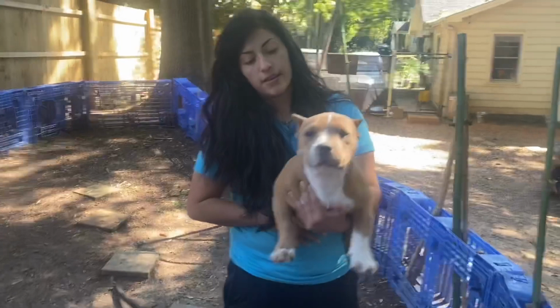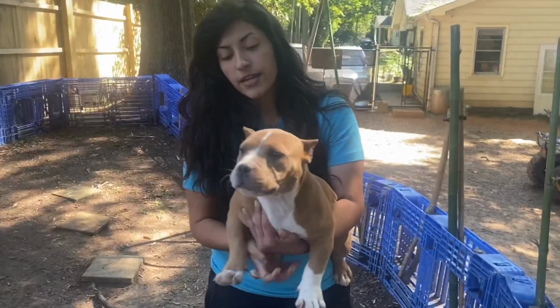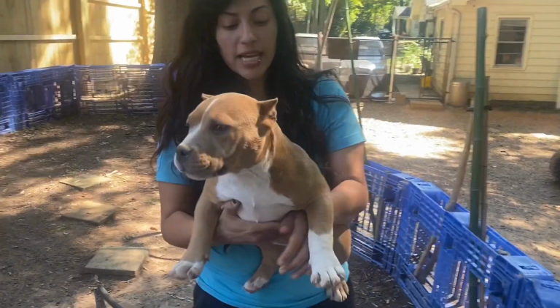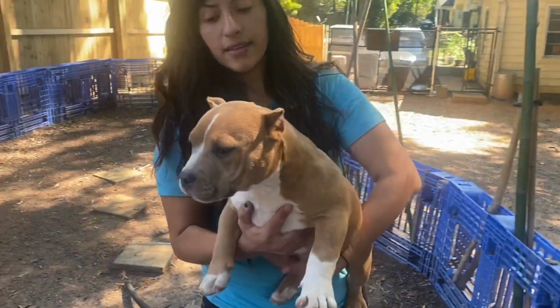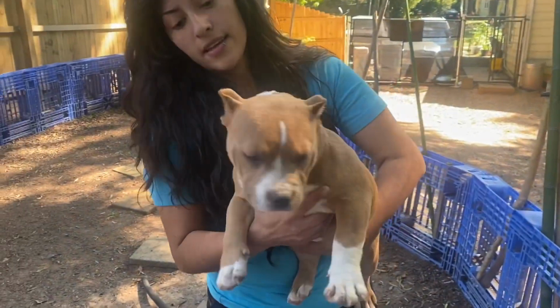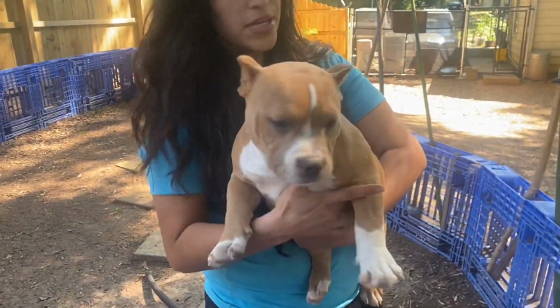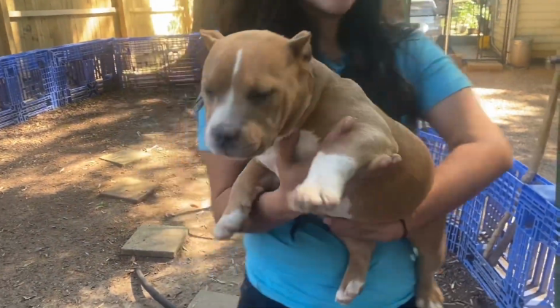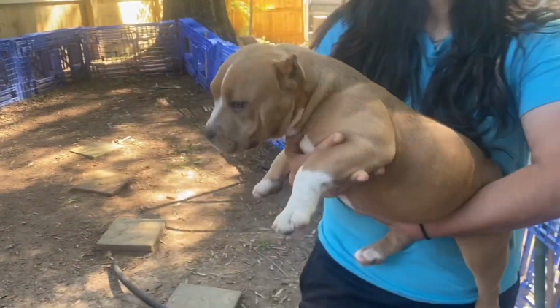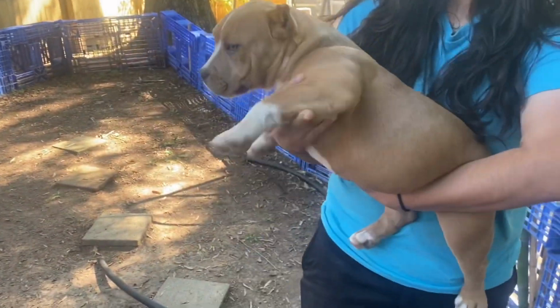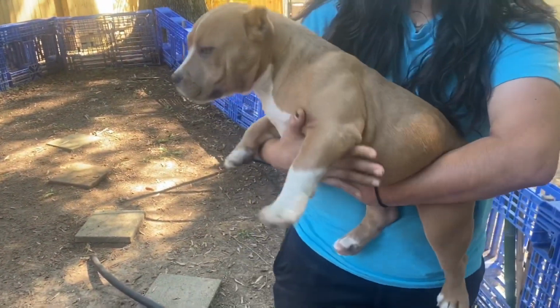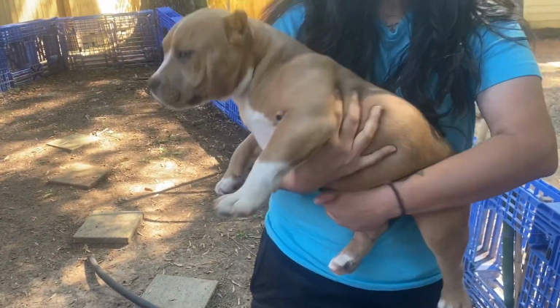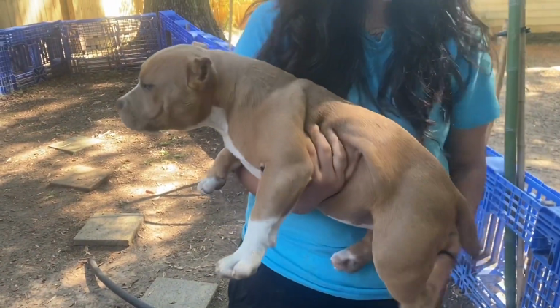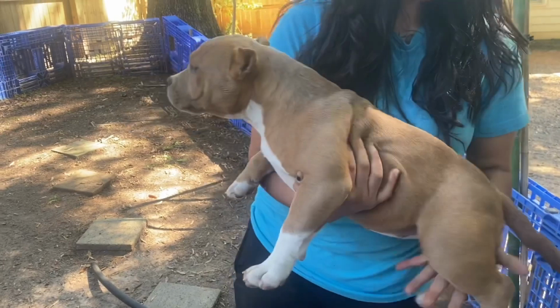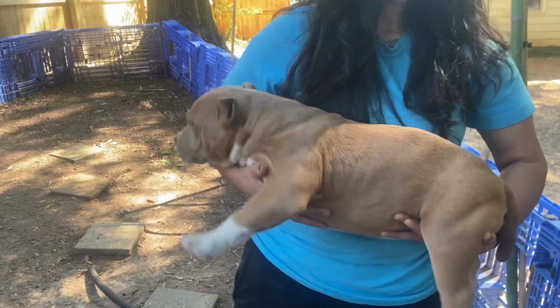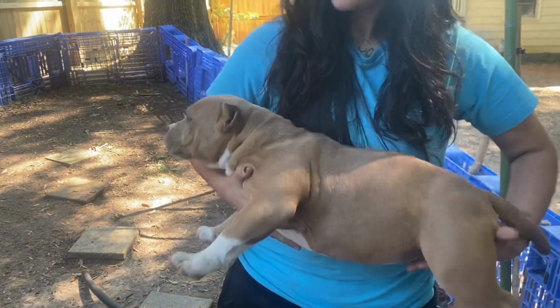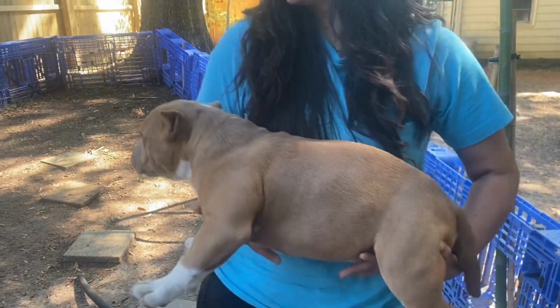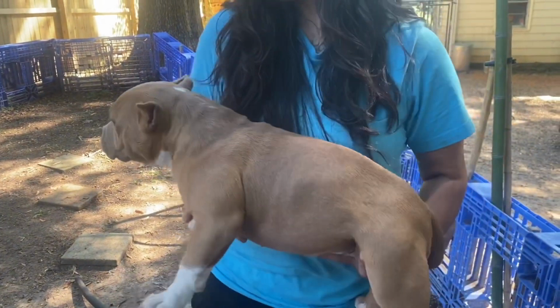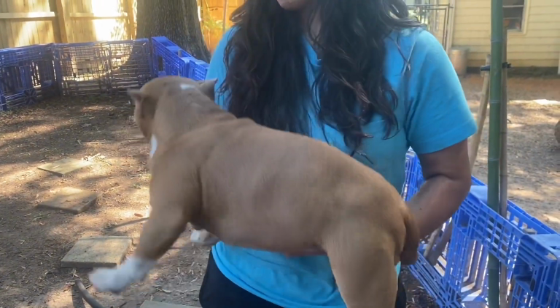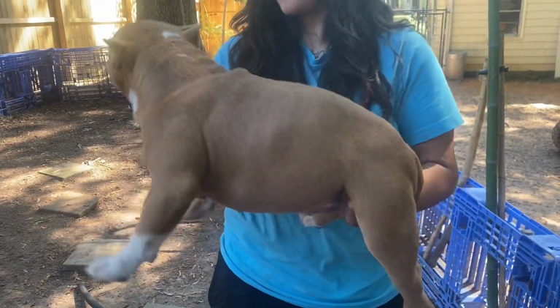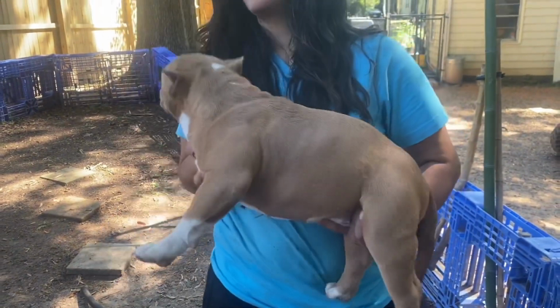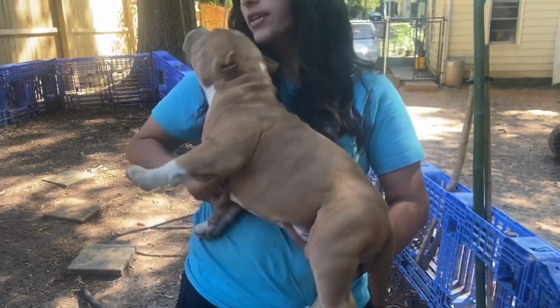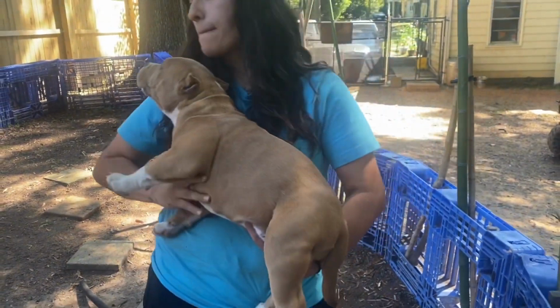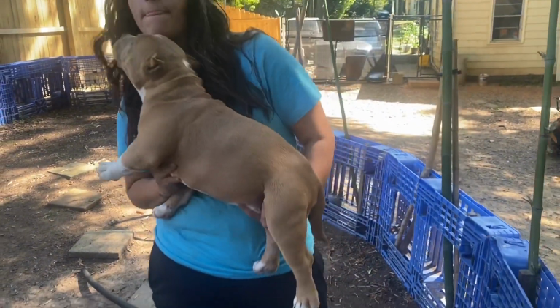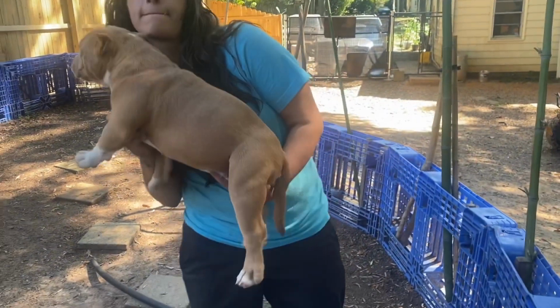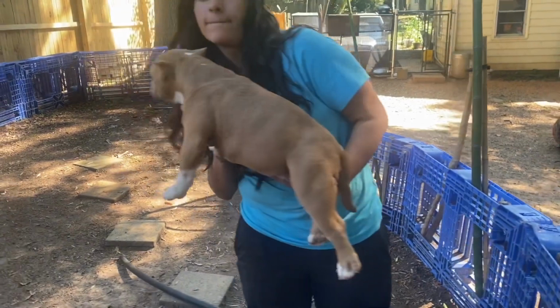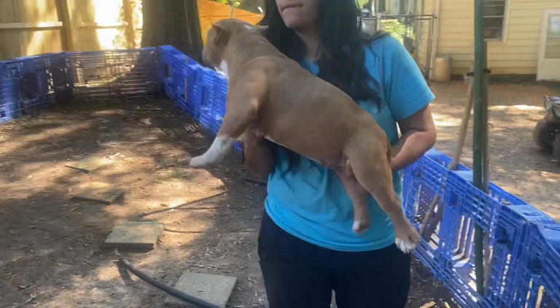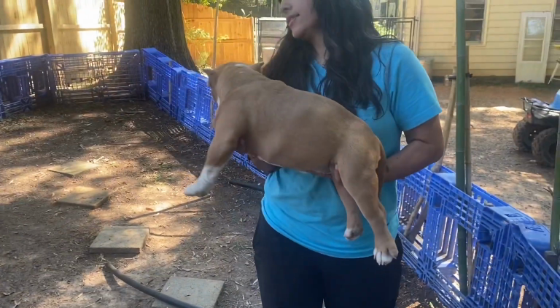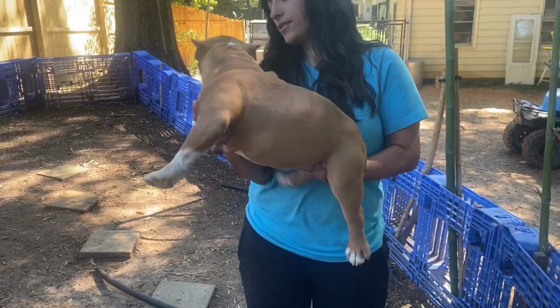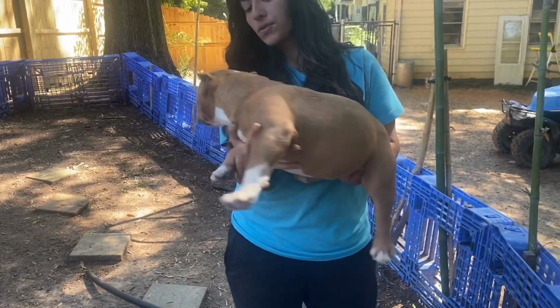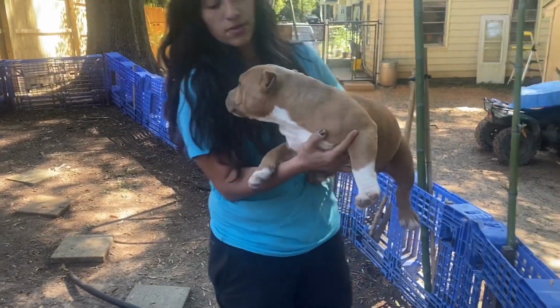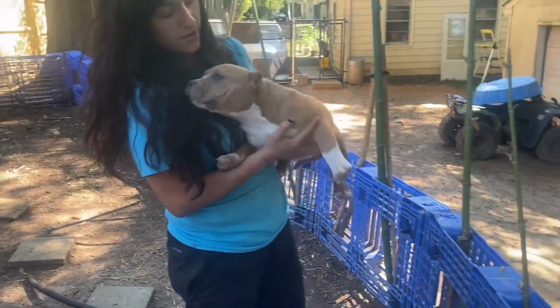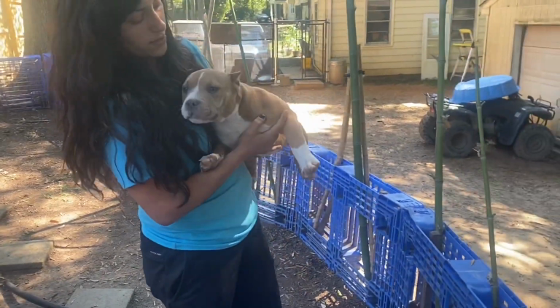Here goes Chyna. Another example of that tight skin that Luna has. Beautiful. Check her out. Beautiful little female off that litter. Awesome pedigree.